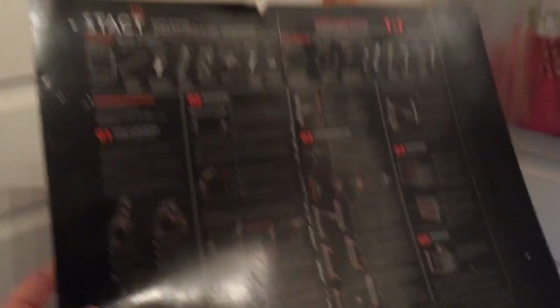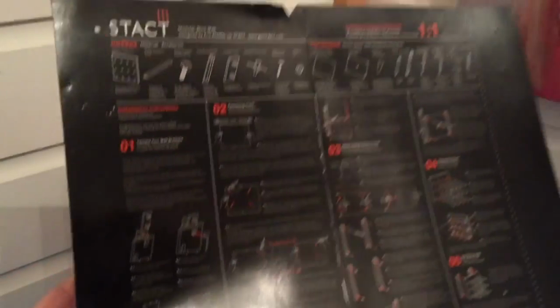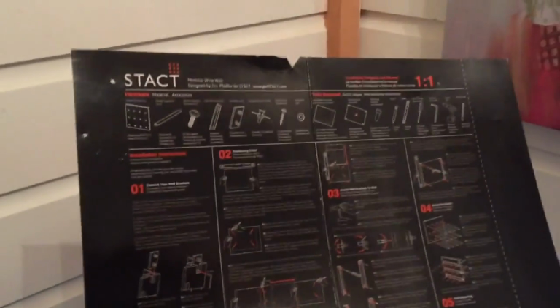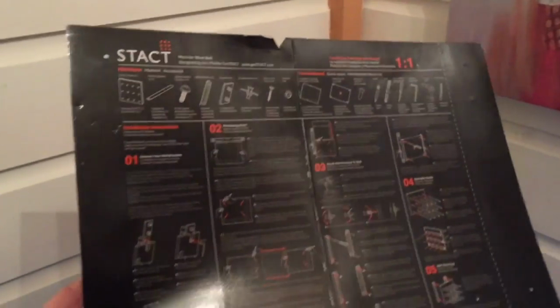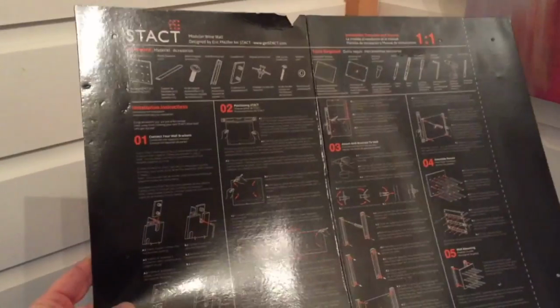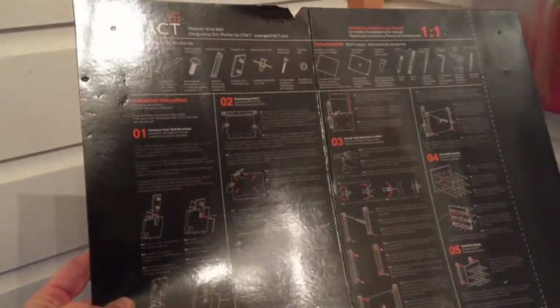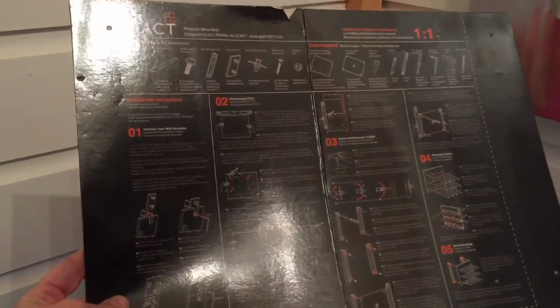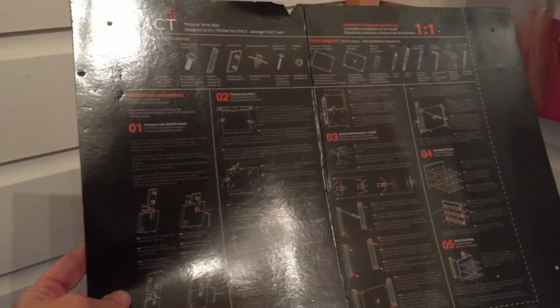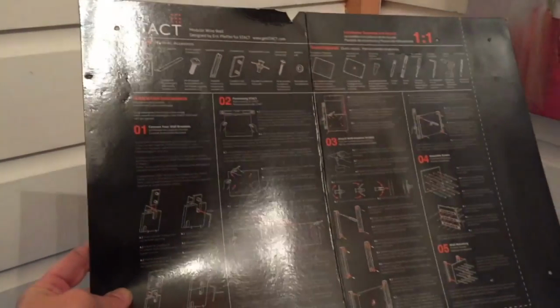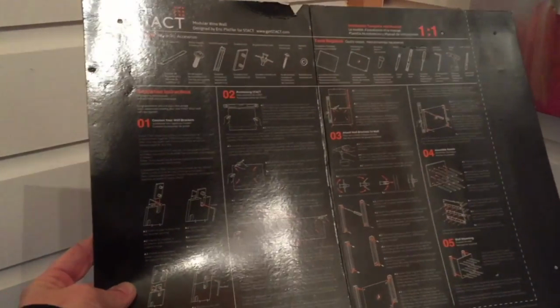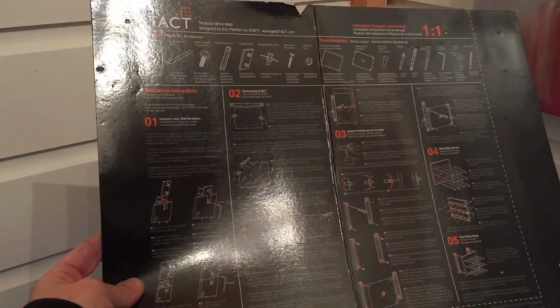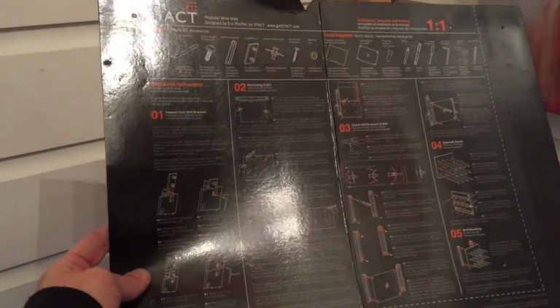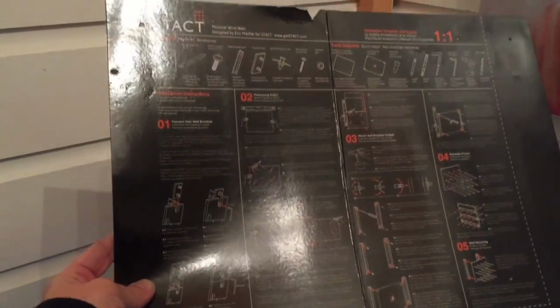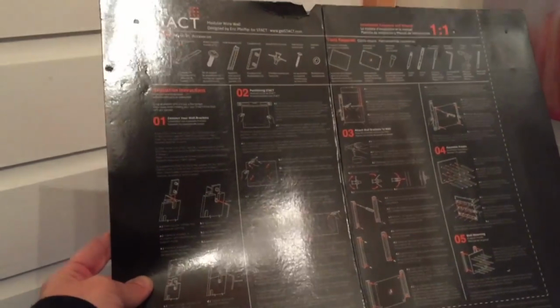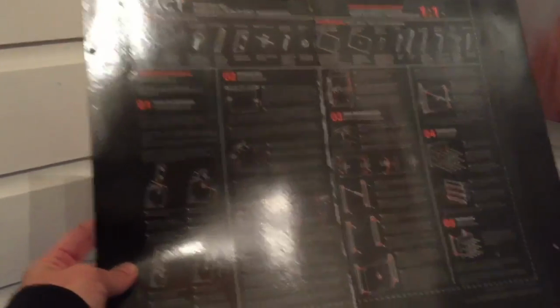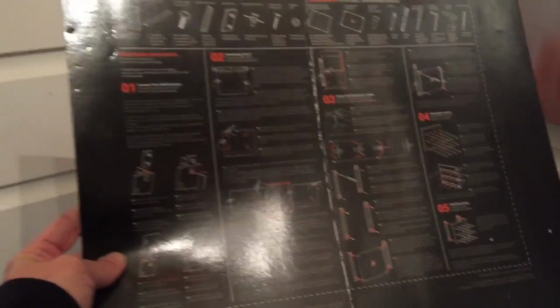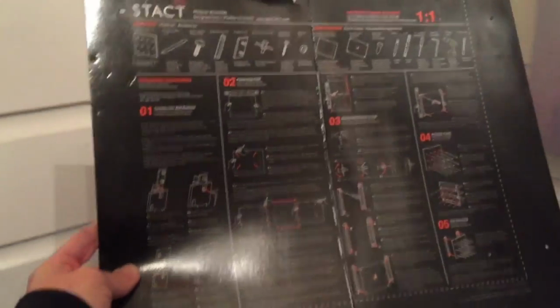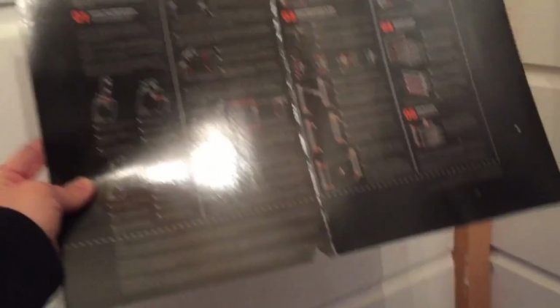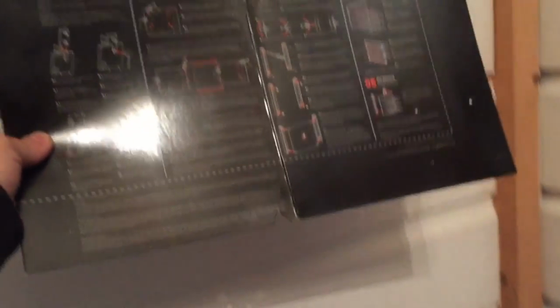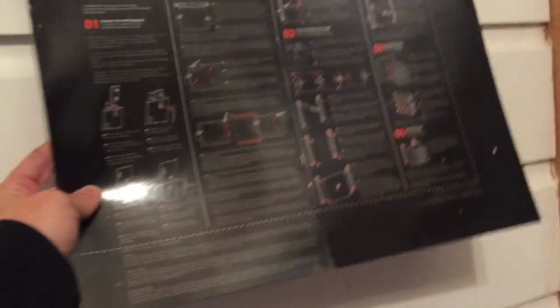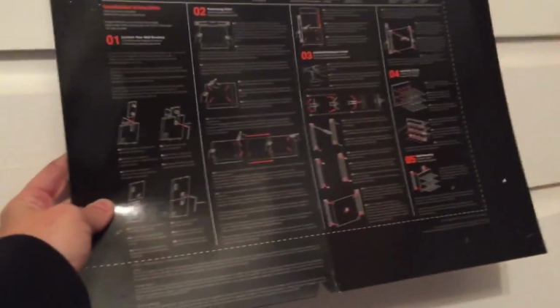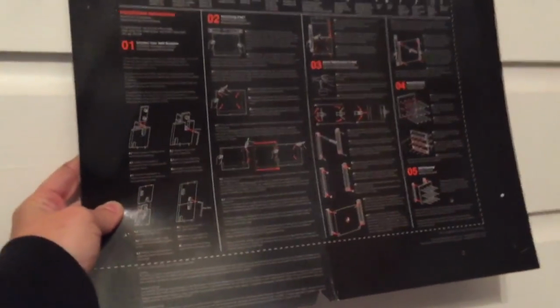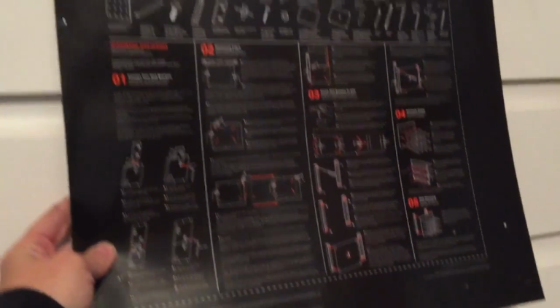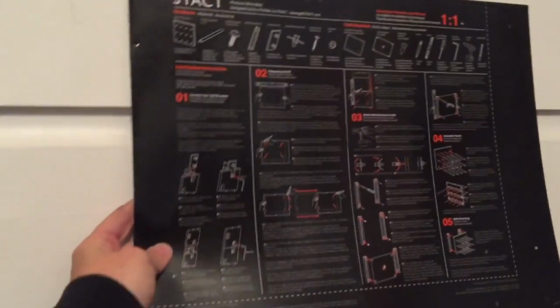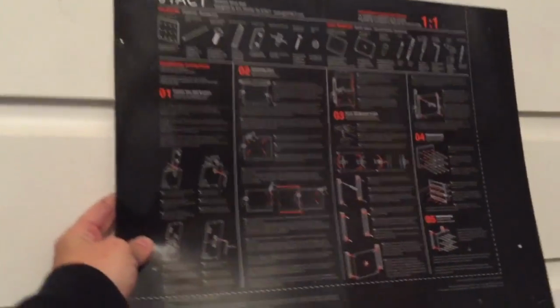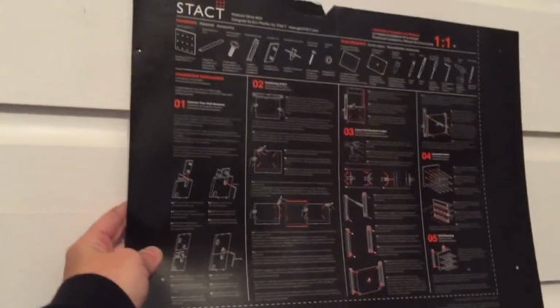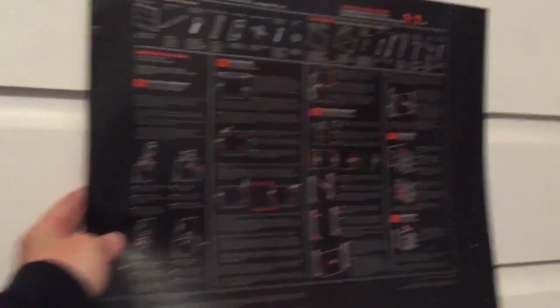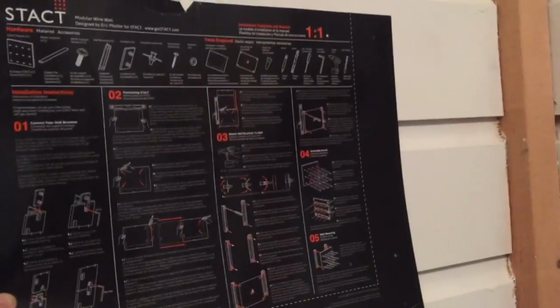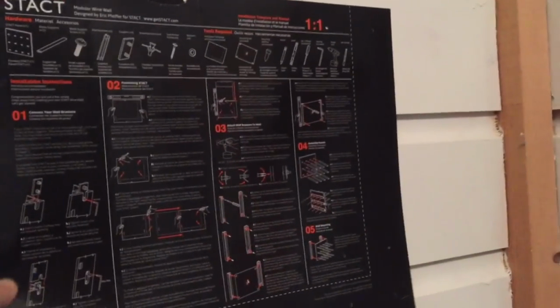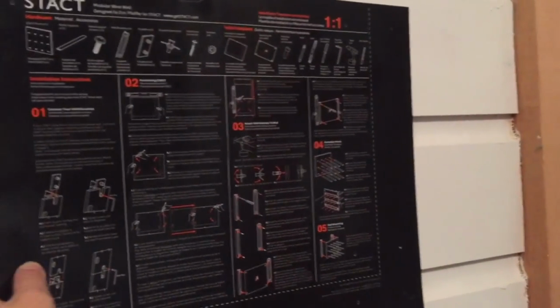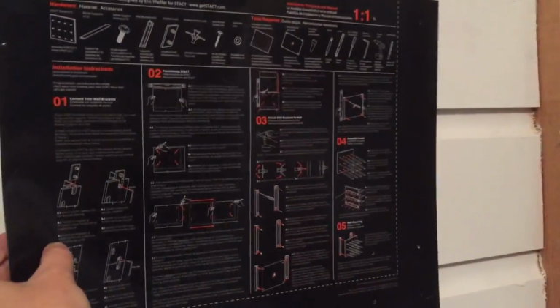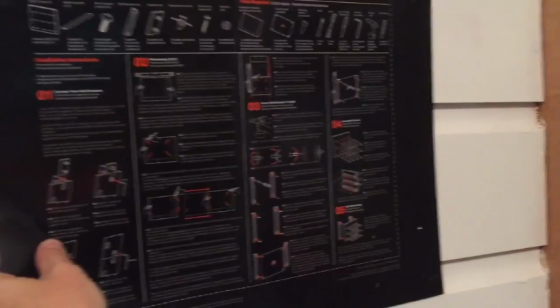Included in the box with Stacked is a template, so what you can do in order to place it — and keep in mind that if you're going to place multiple panels together the procedure would be a little bit different.